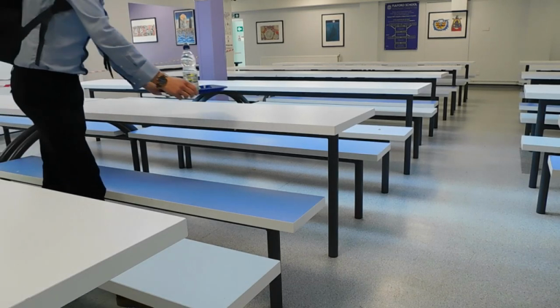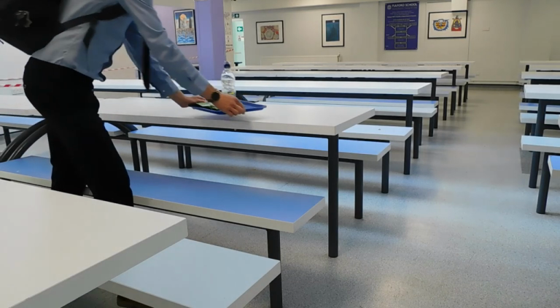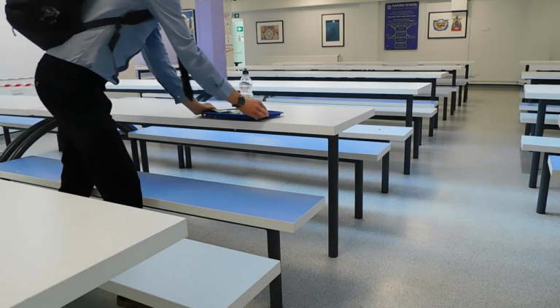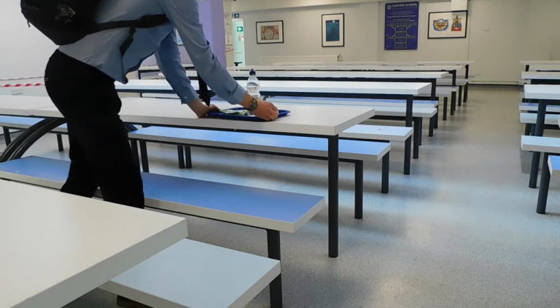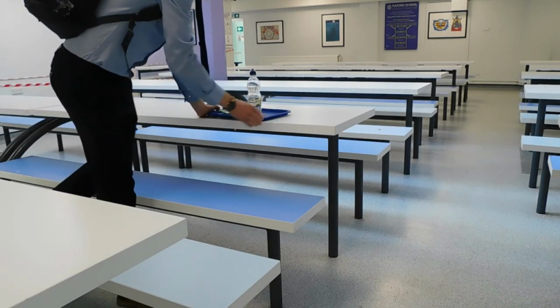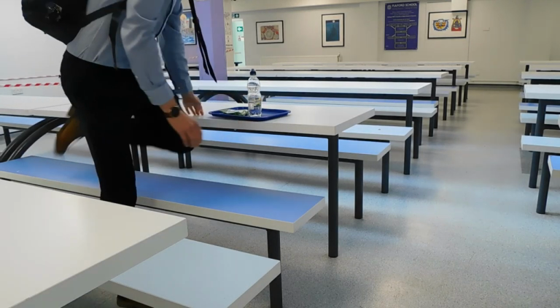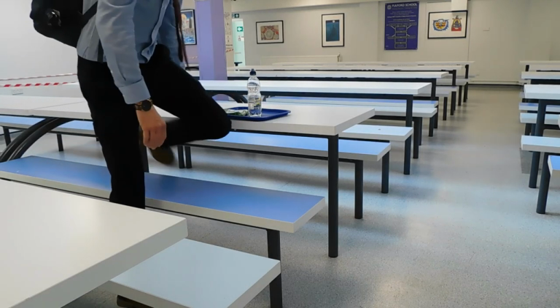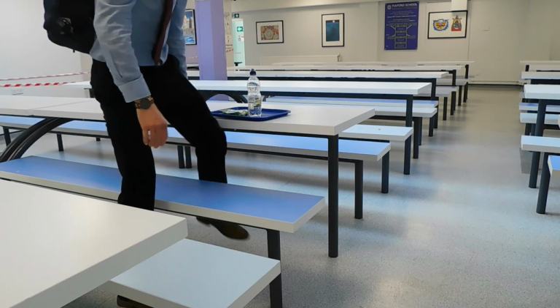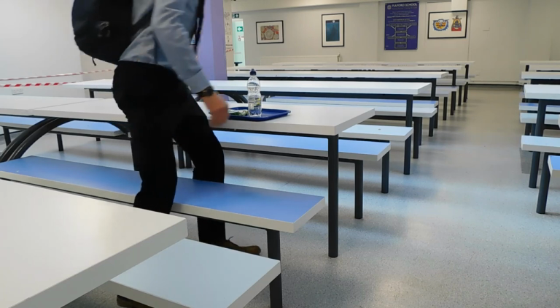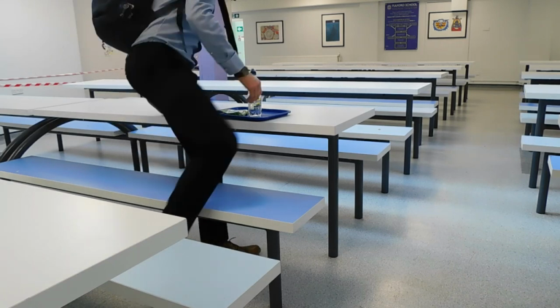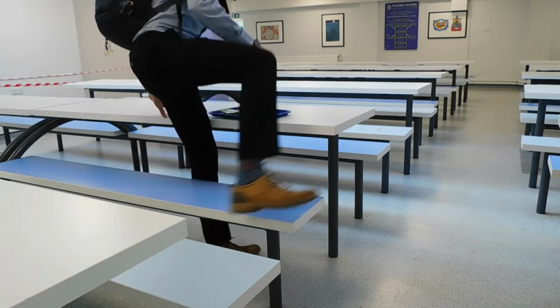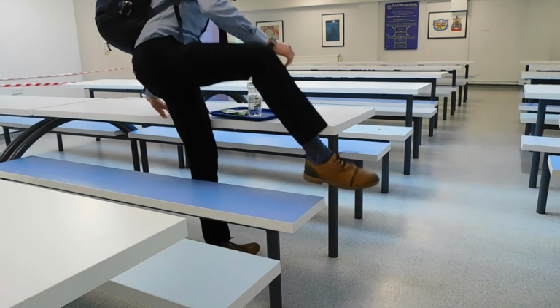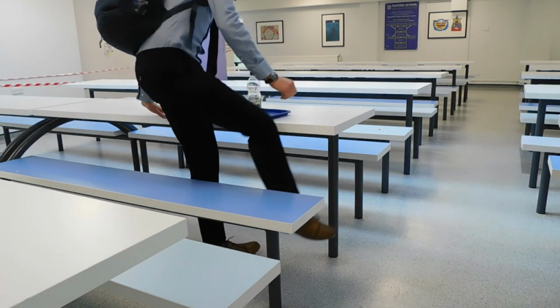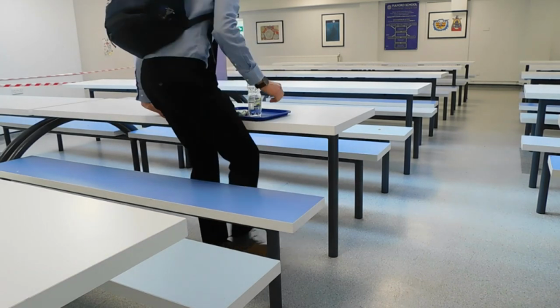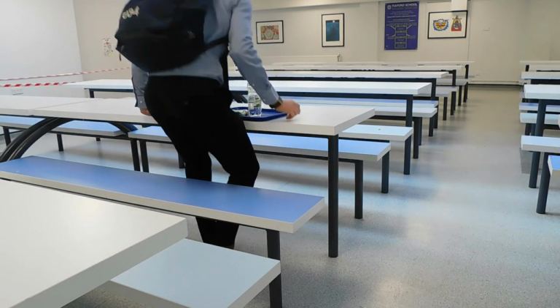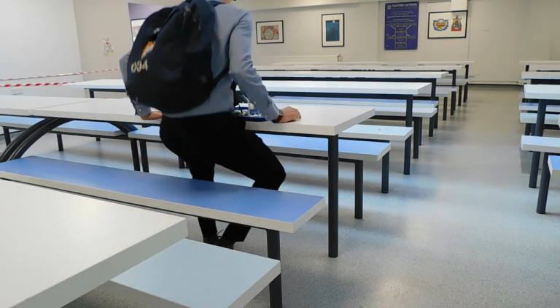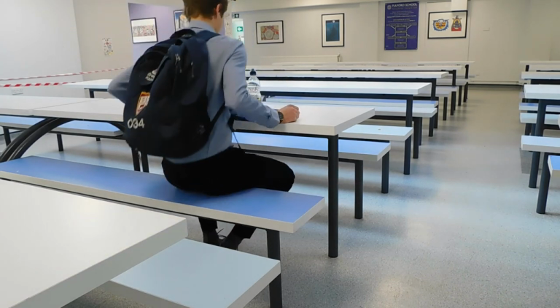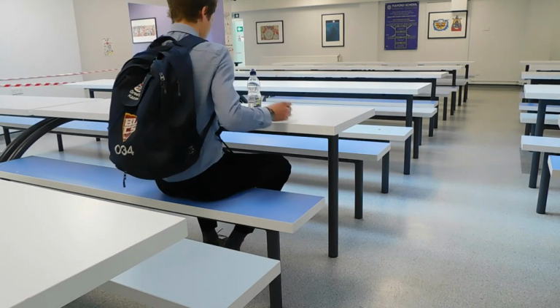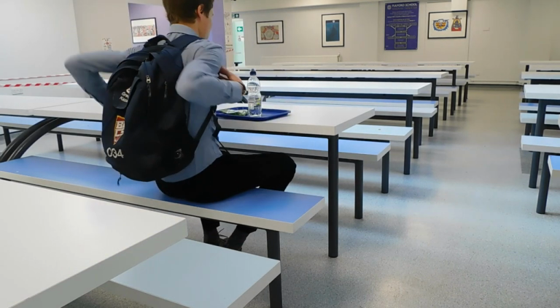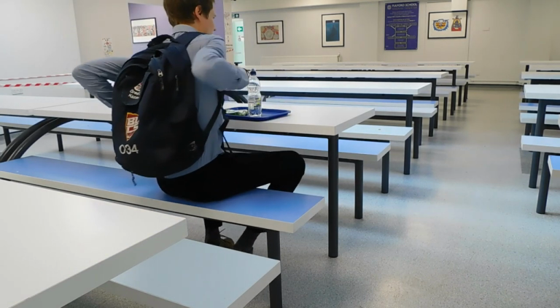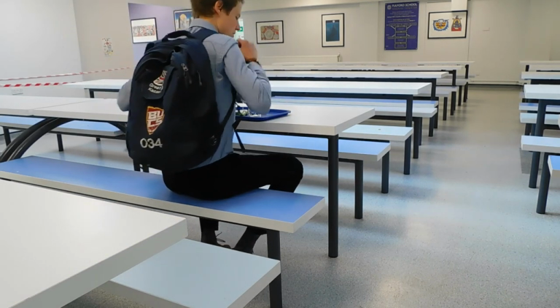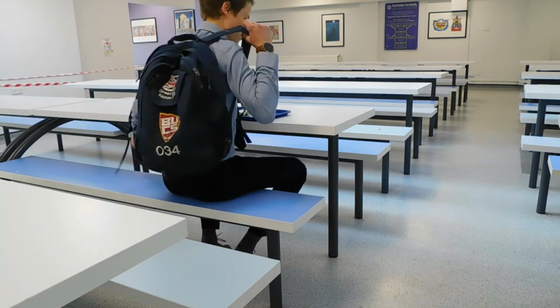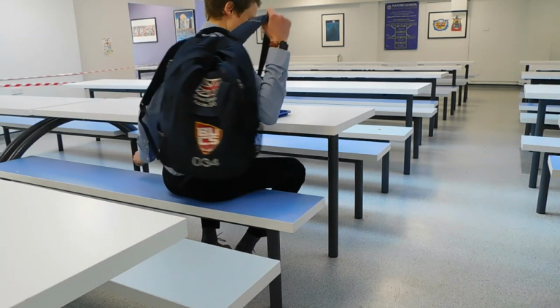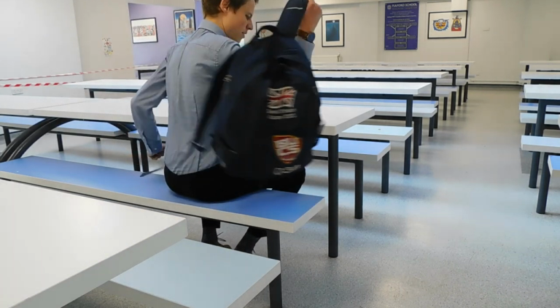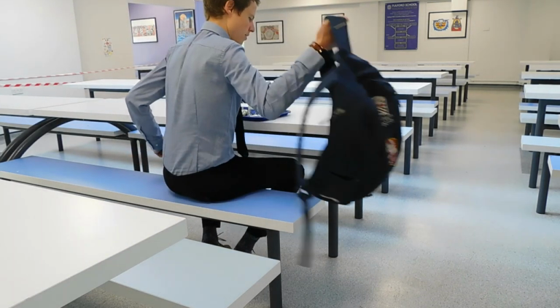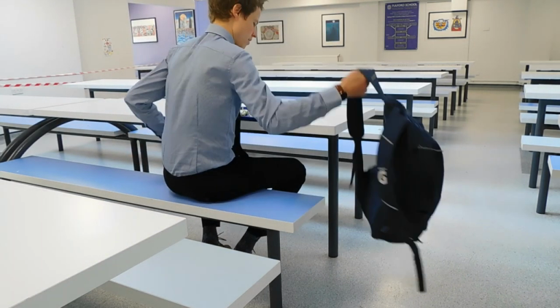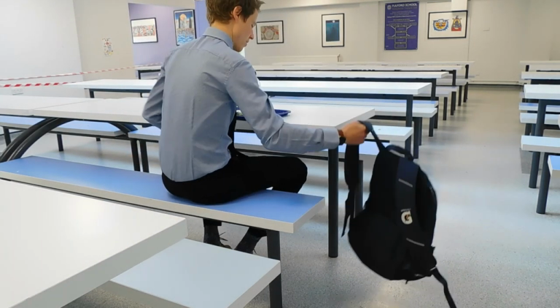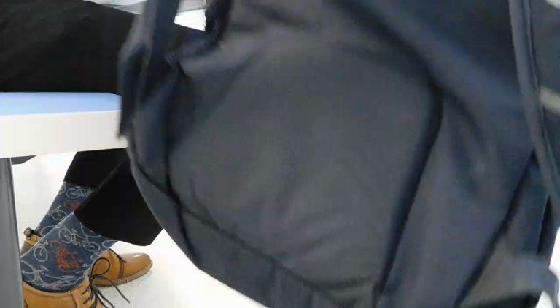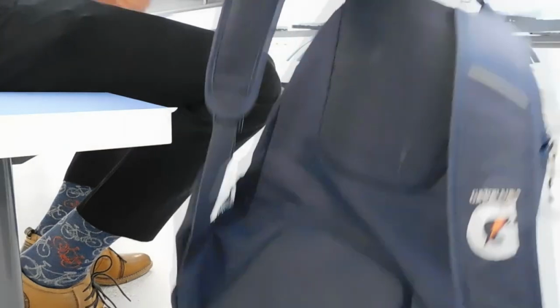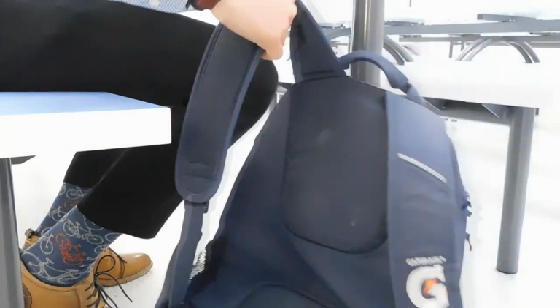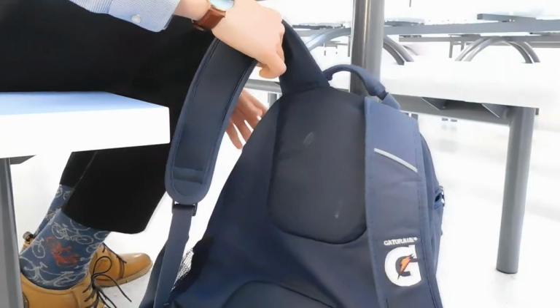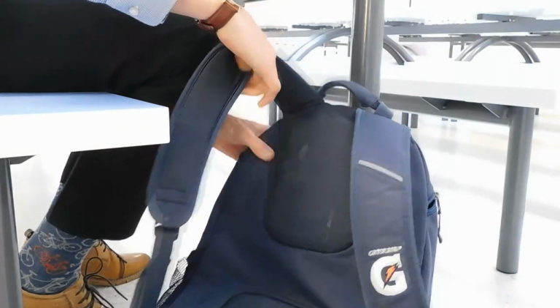Once you have paid, choose a seat anywhere you like. You'll need to take off your bag and place it under the table by your feet.